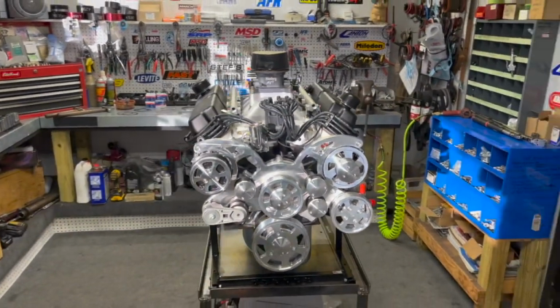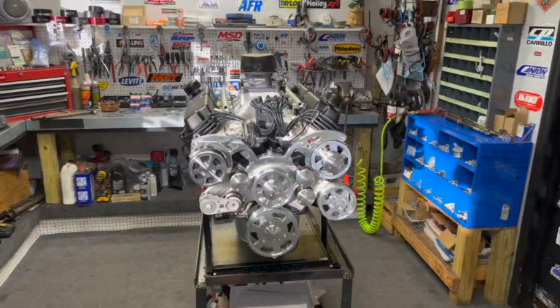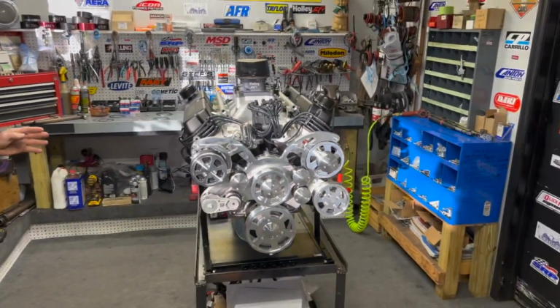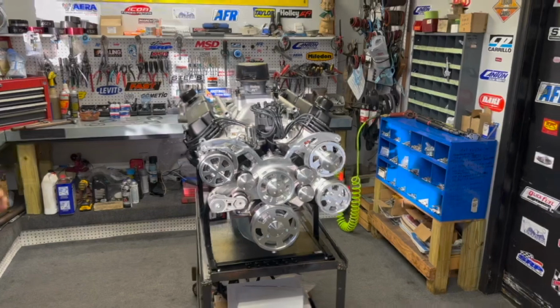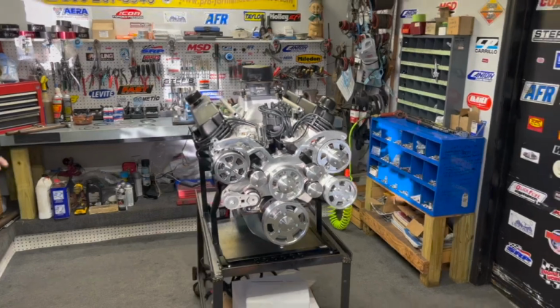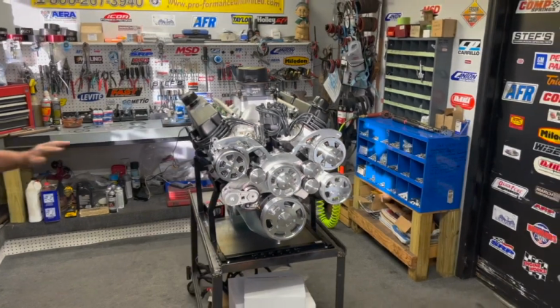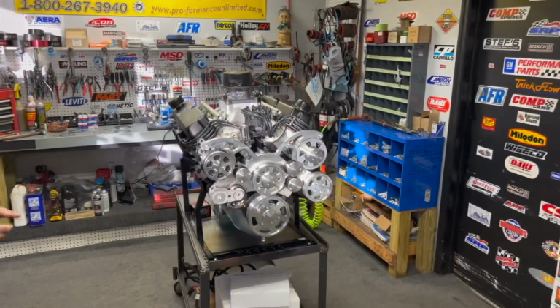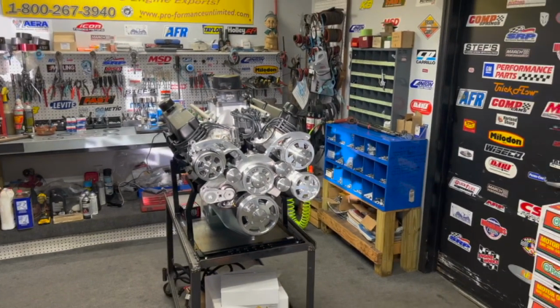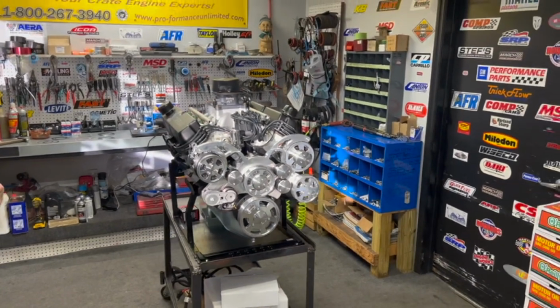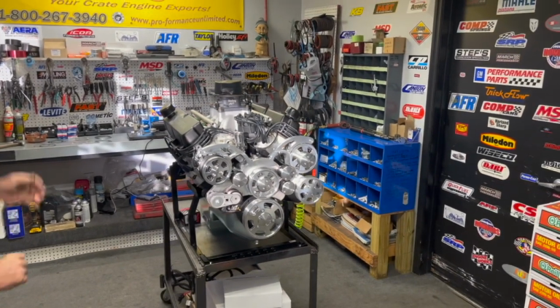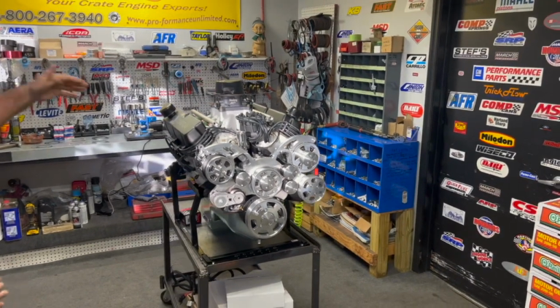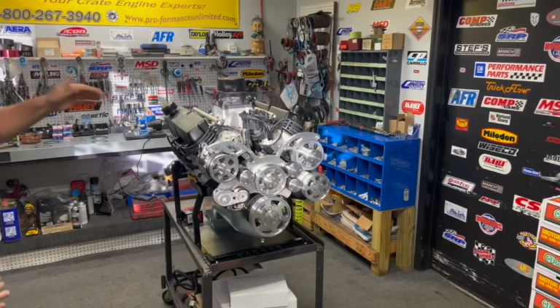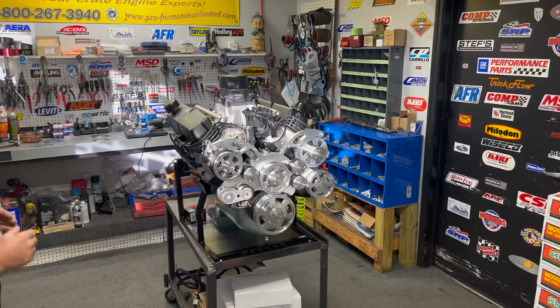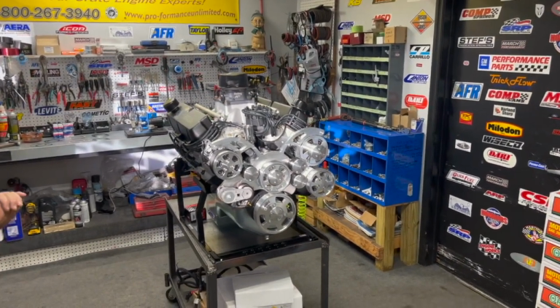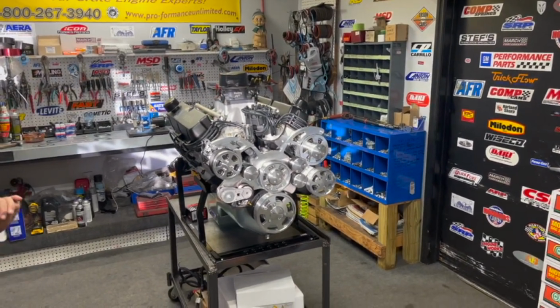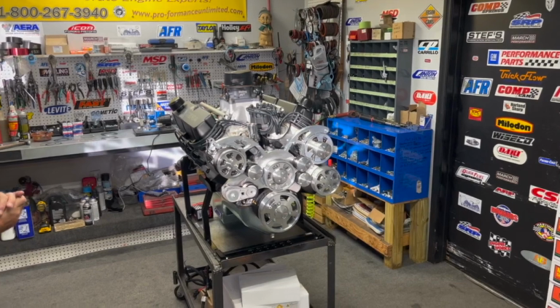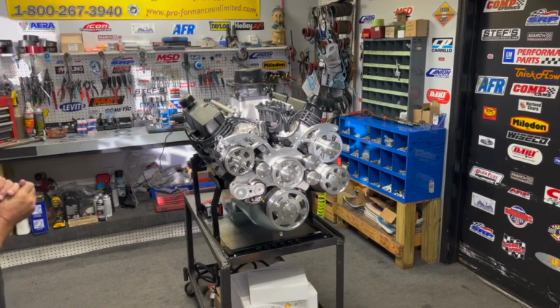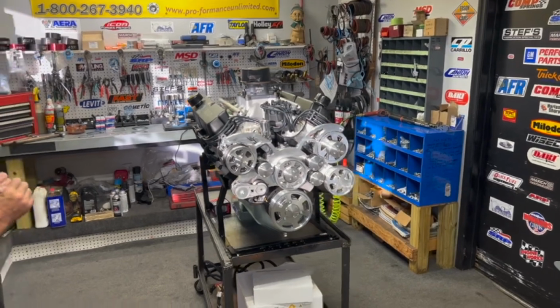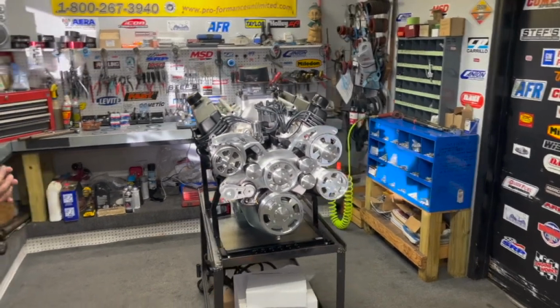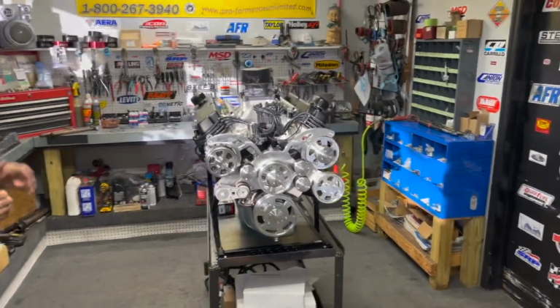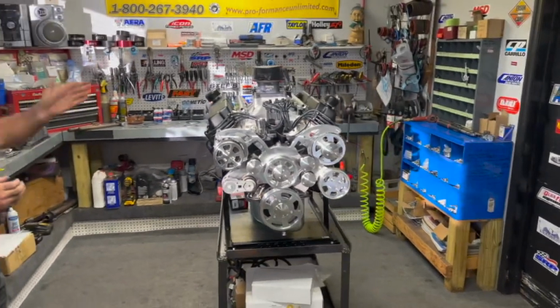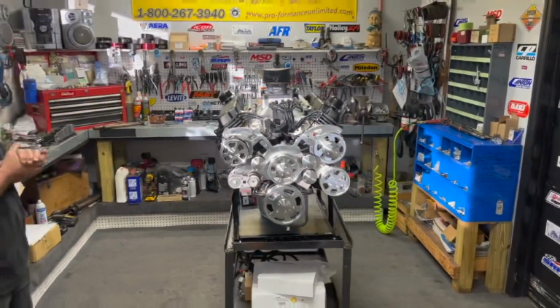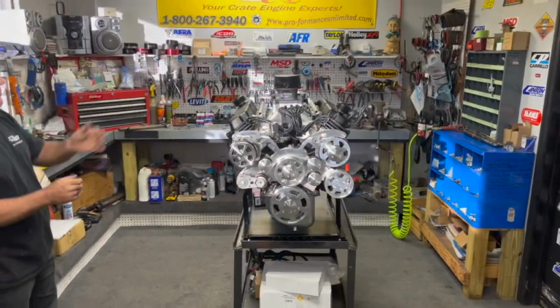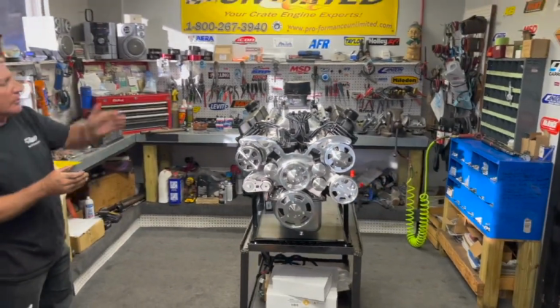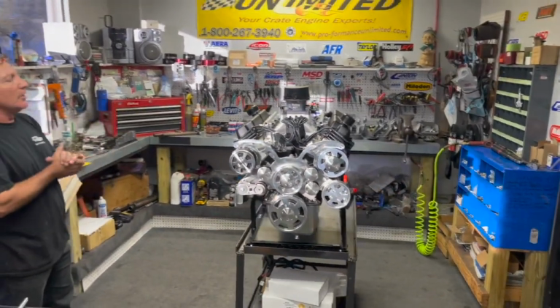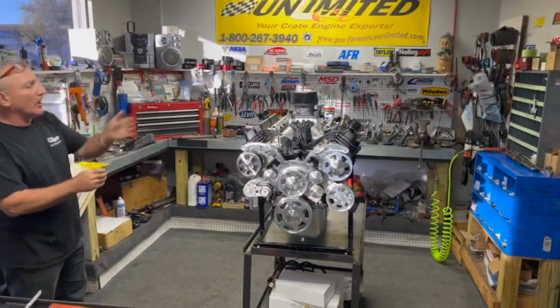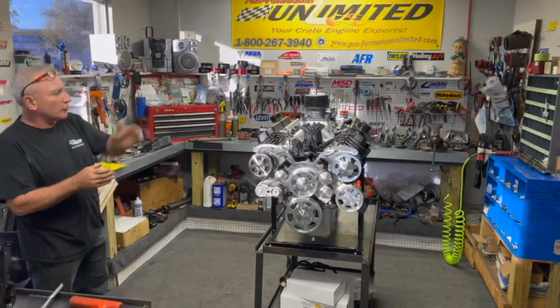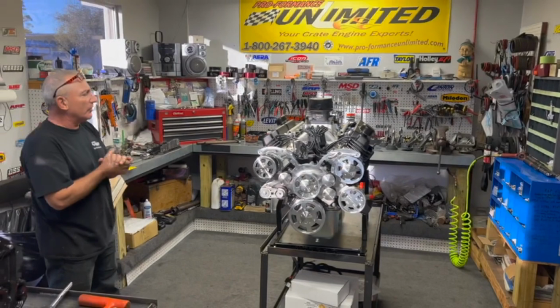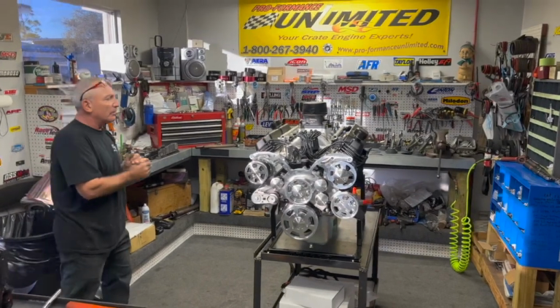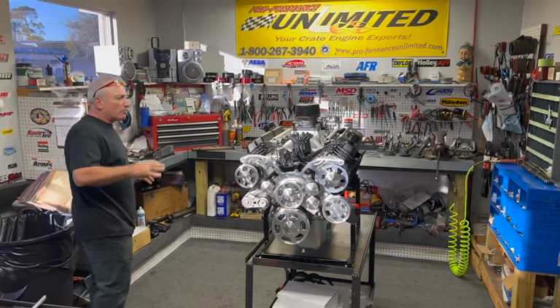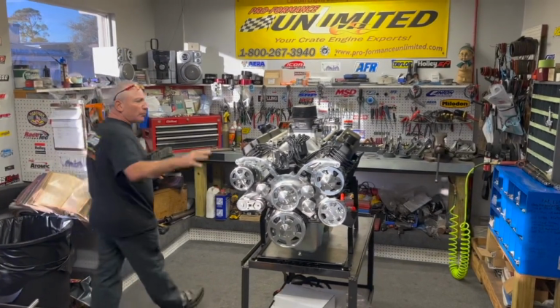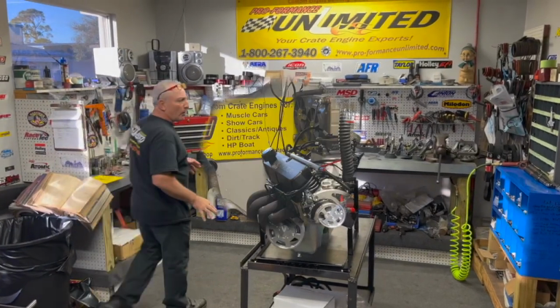This has AFR heads, hydraulic roller camshaft, multi-port fuel injection on this one, which I think is fantastic. They've got the Holley AFI system, the Holley distributor in here. Beautiful, beautiful motor.